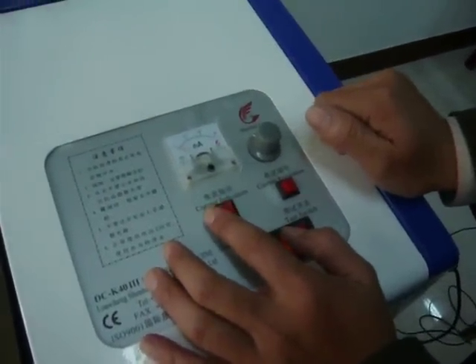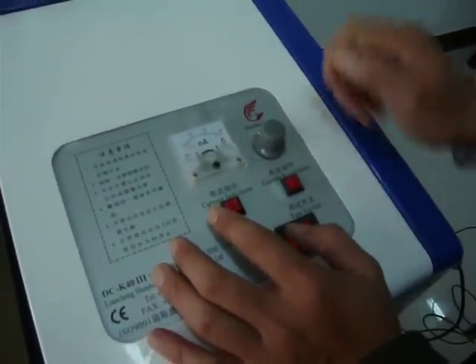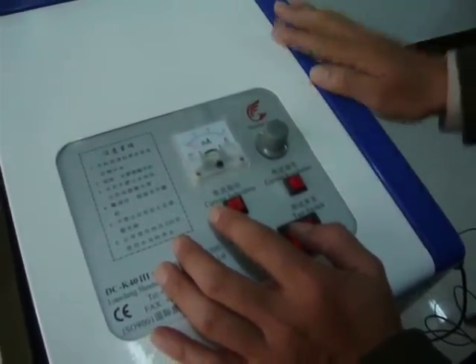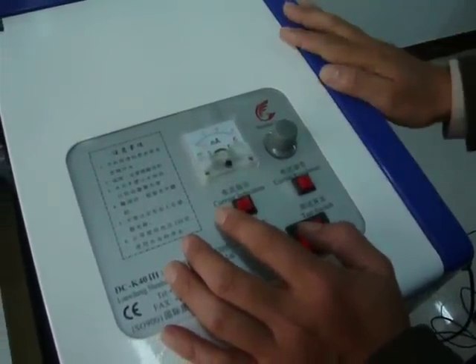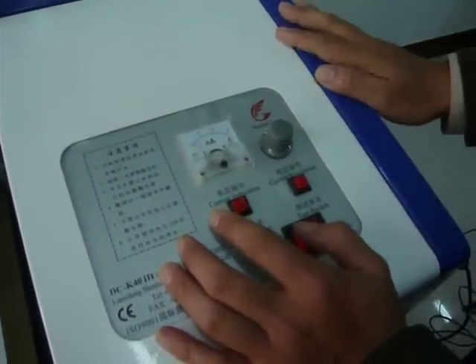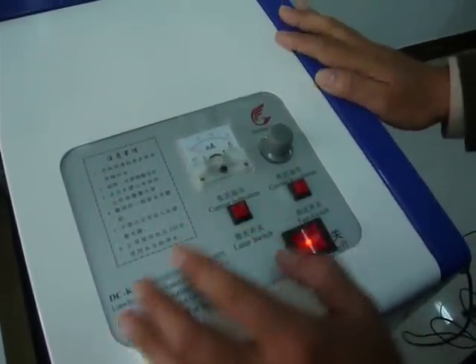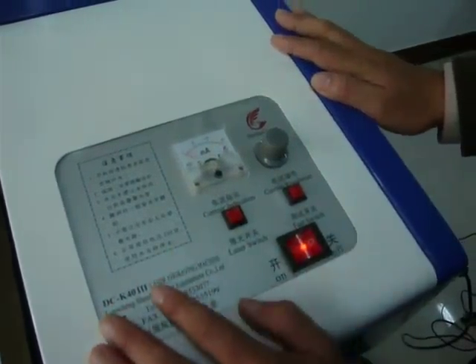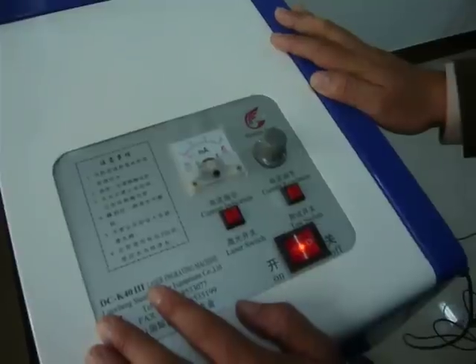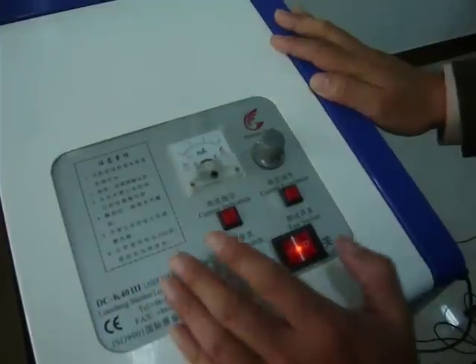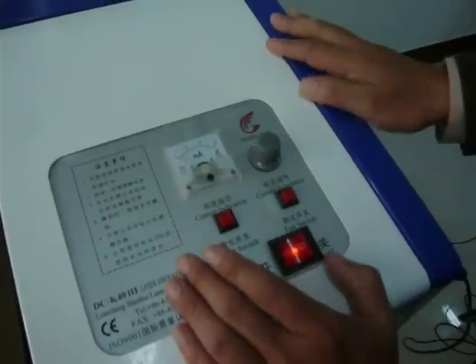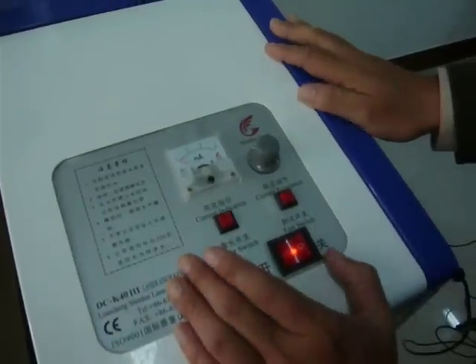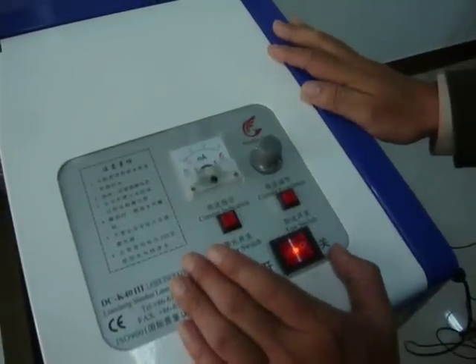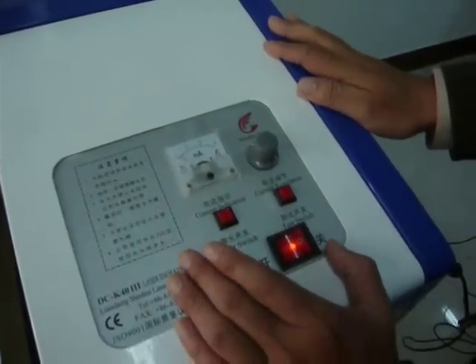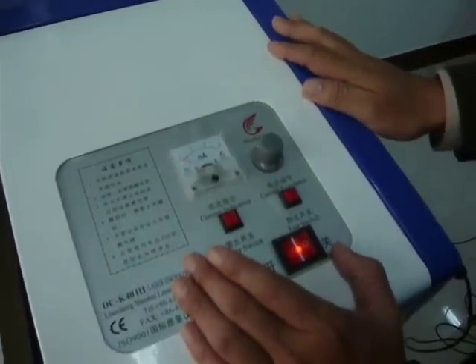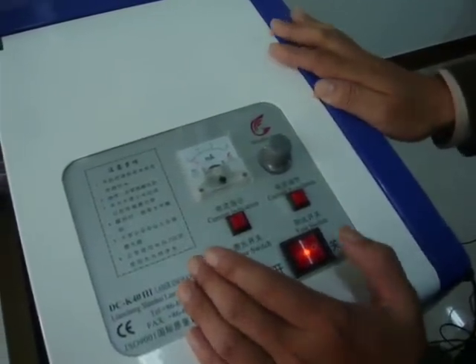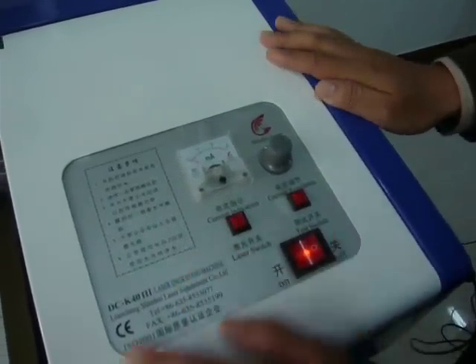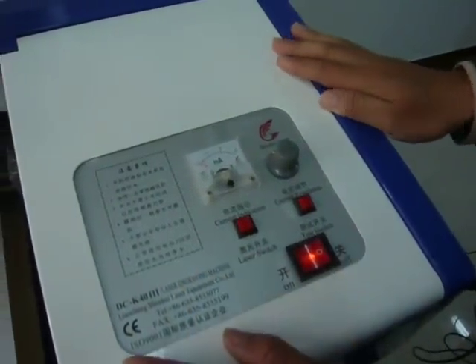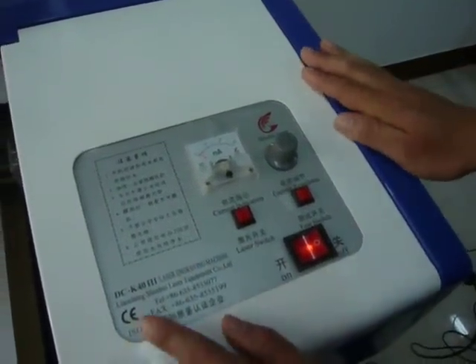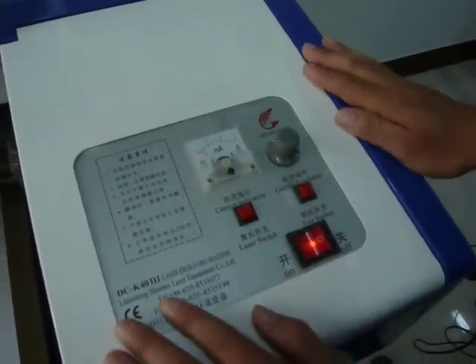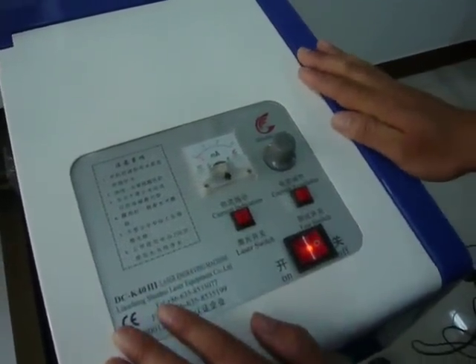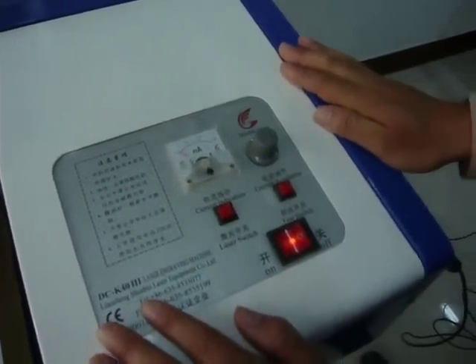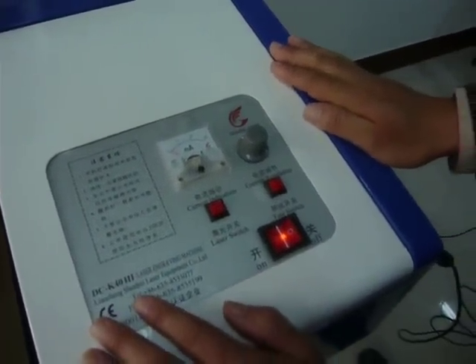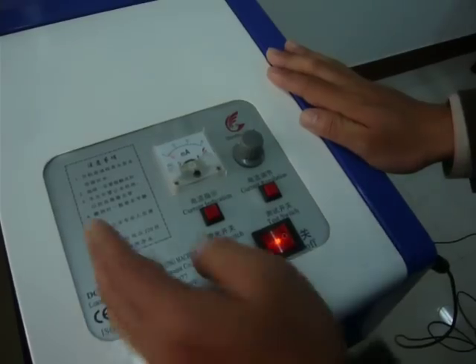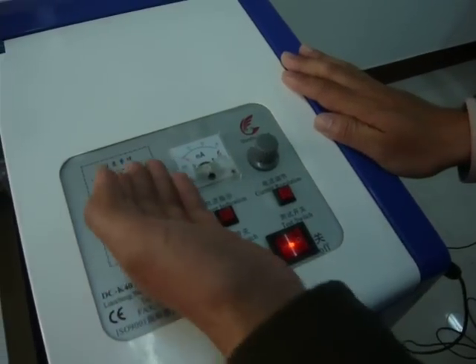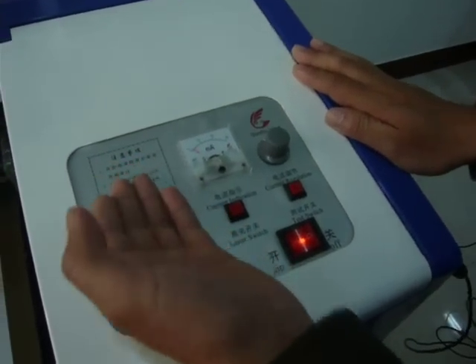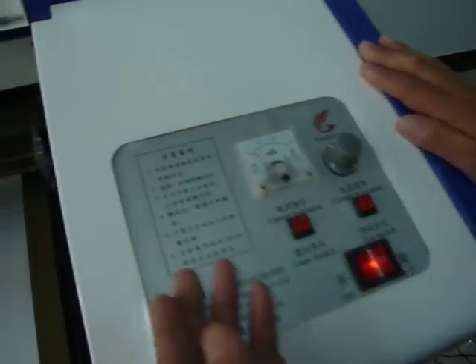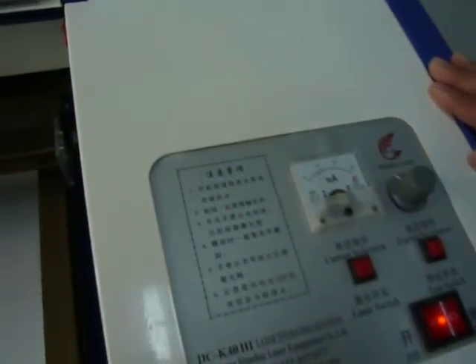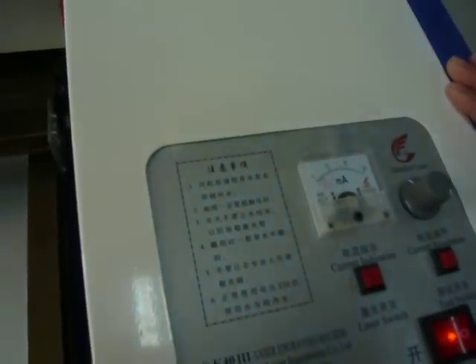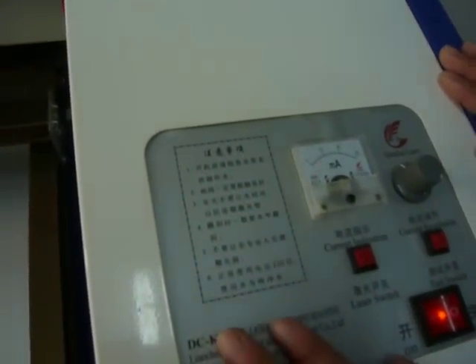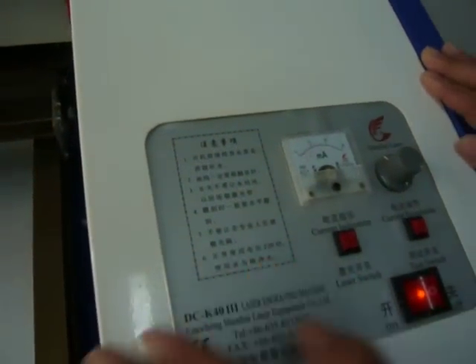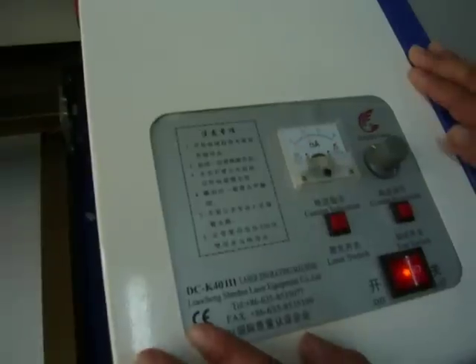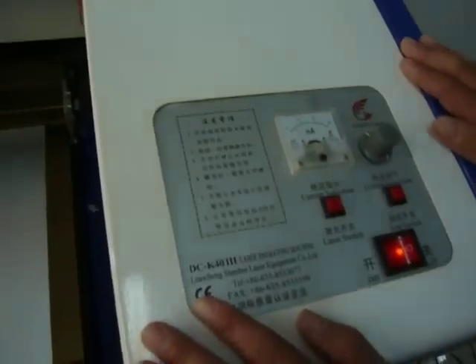As this is a new machine, please don't set the current value more than 15 milliamps. Attention: please read the attention items carefully before you operate this machine.